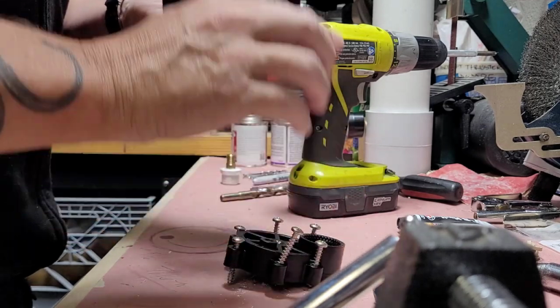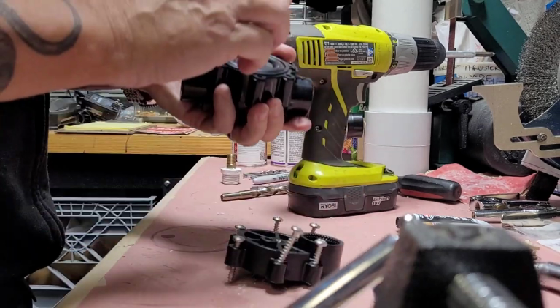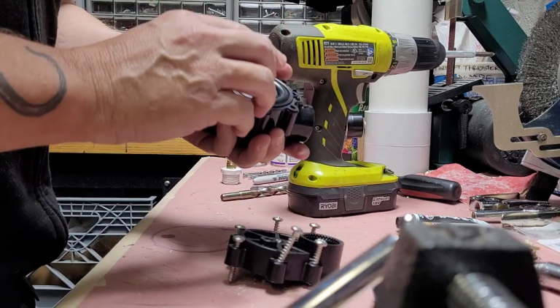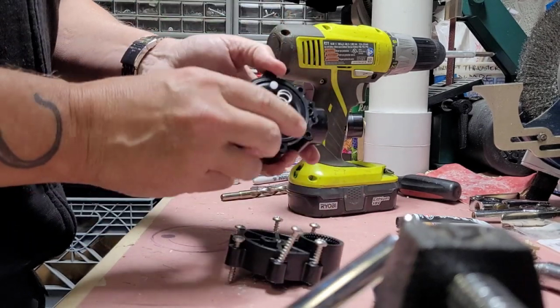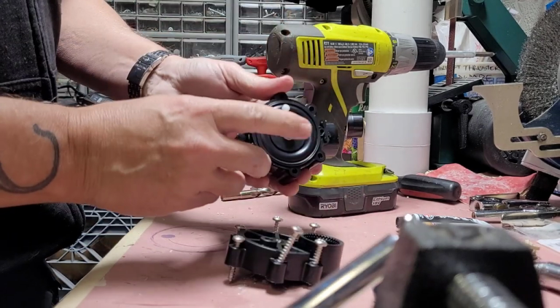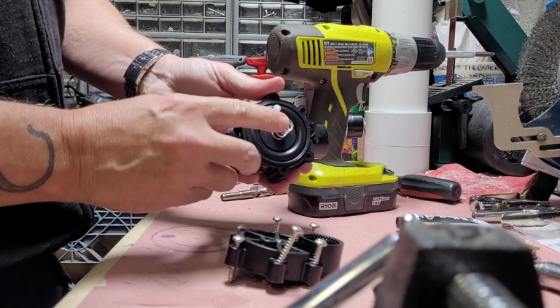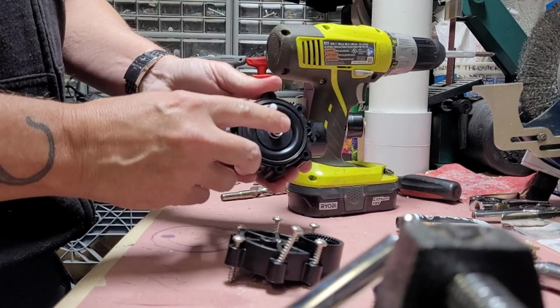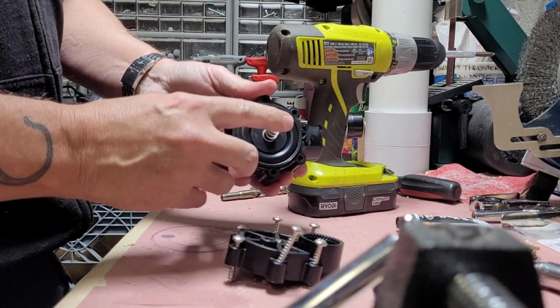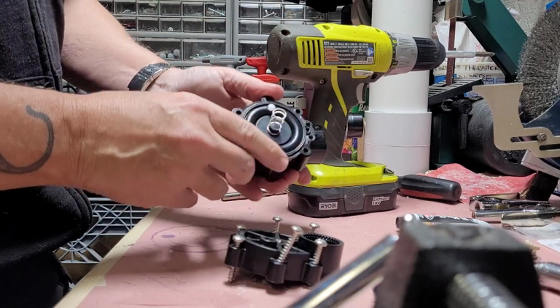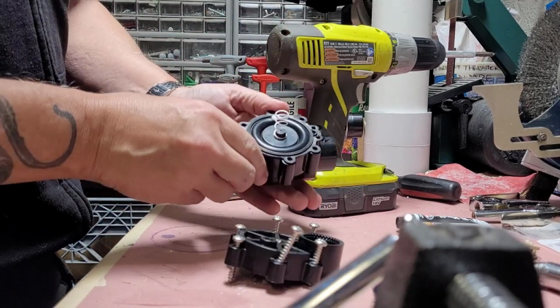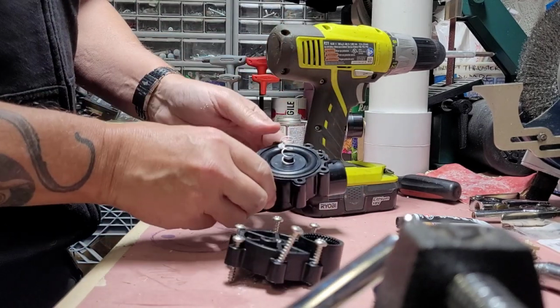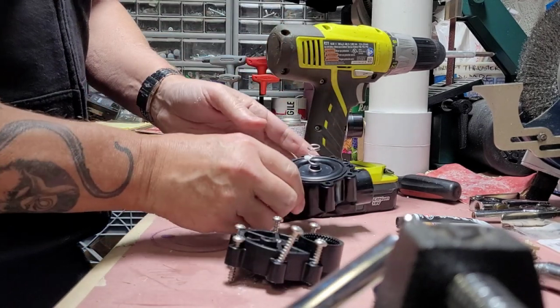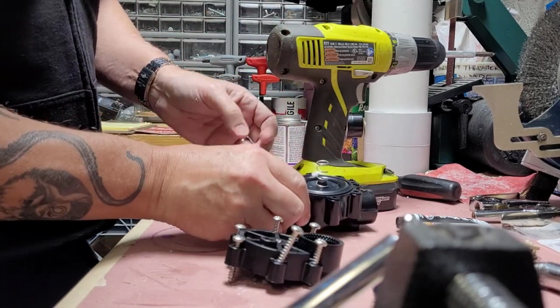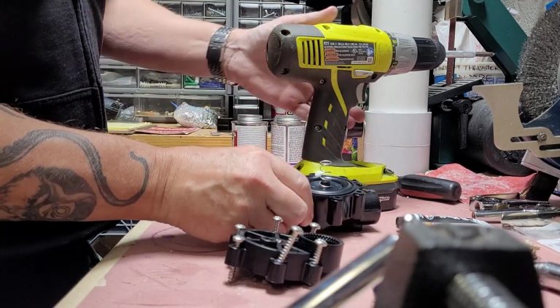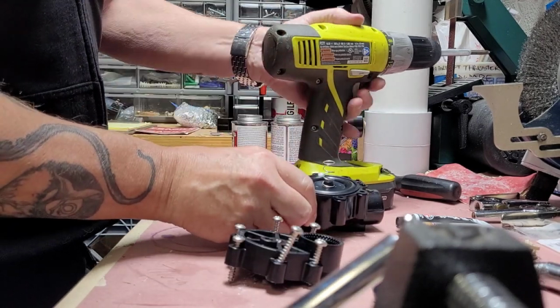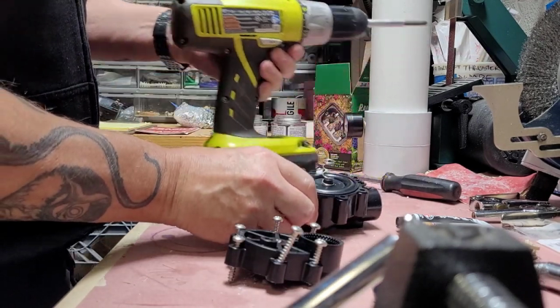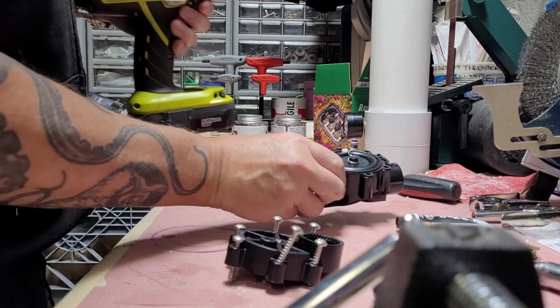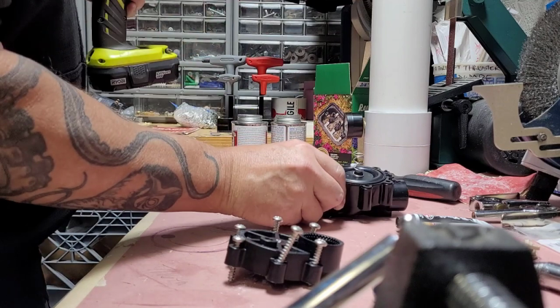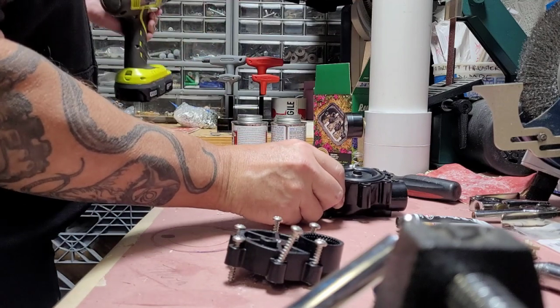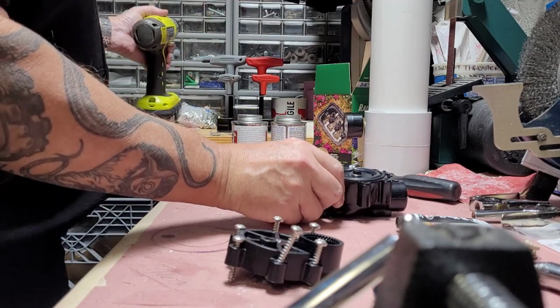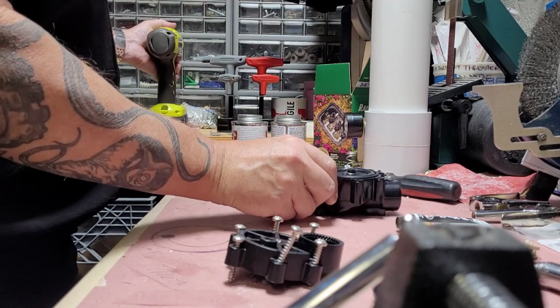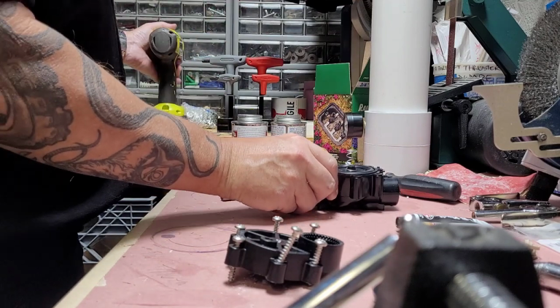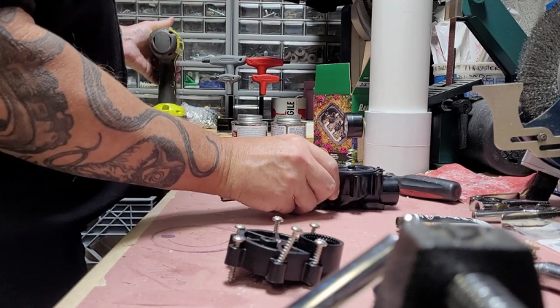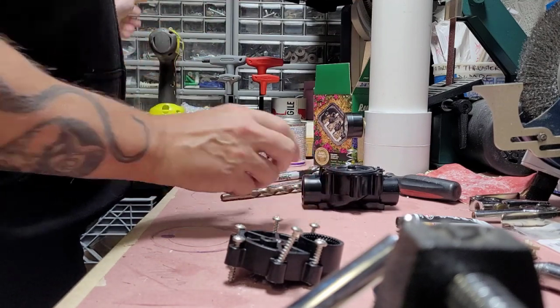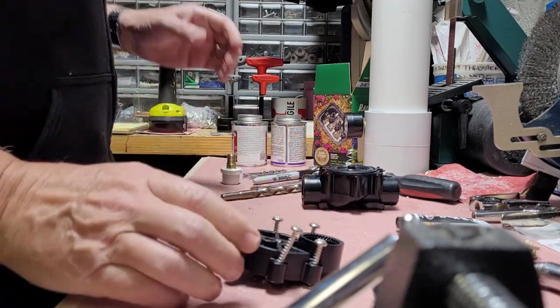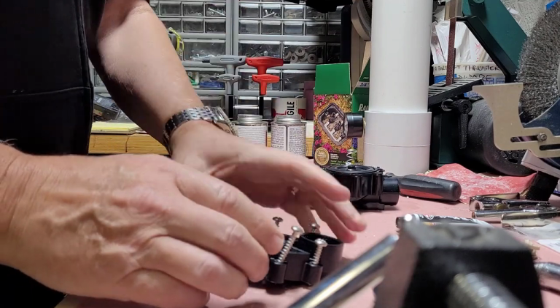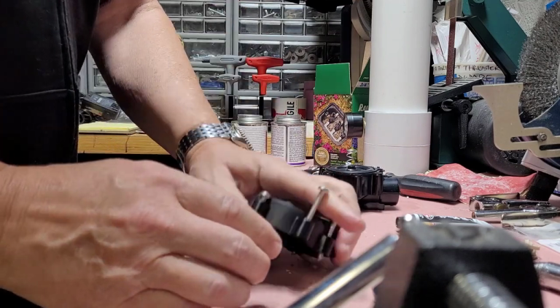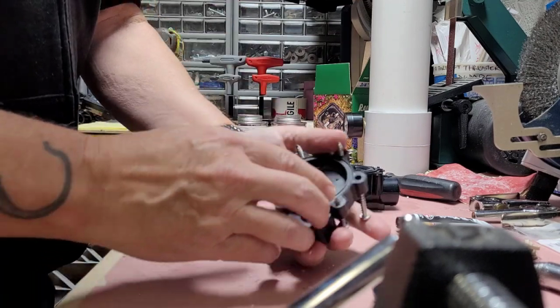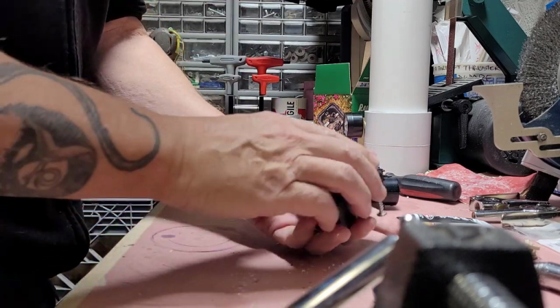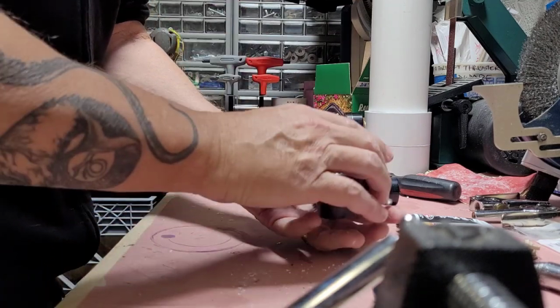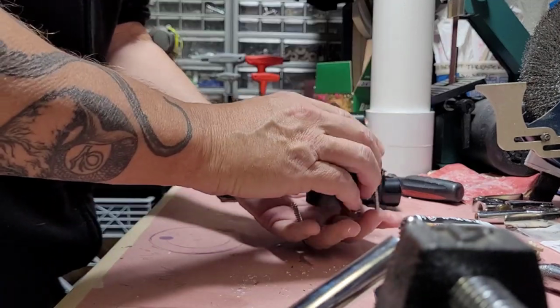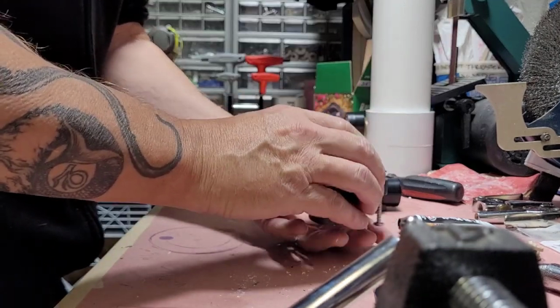Once we've got that out, make sure you don't lose your spring — set that aside. Go ahead and pop the screws out.